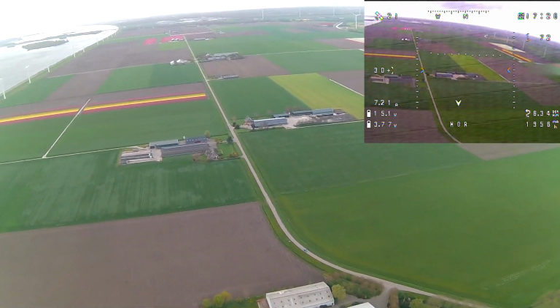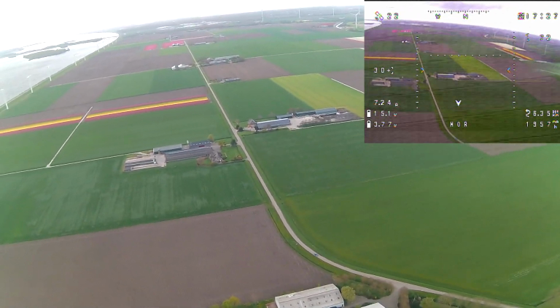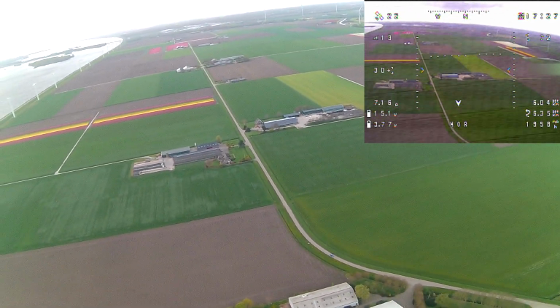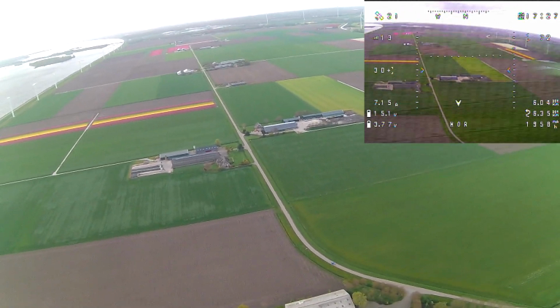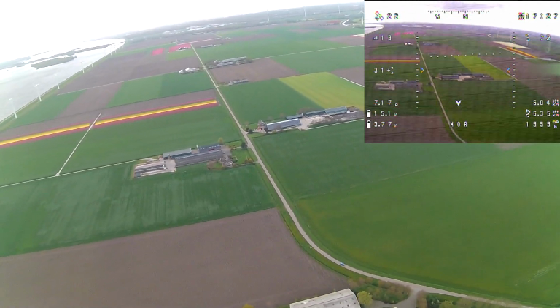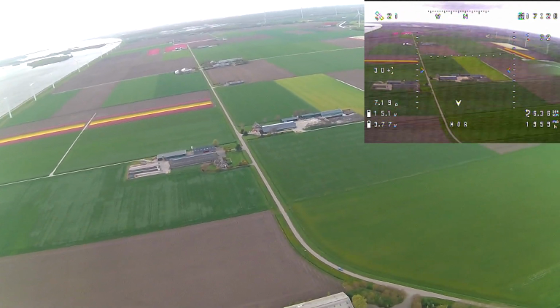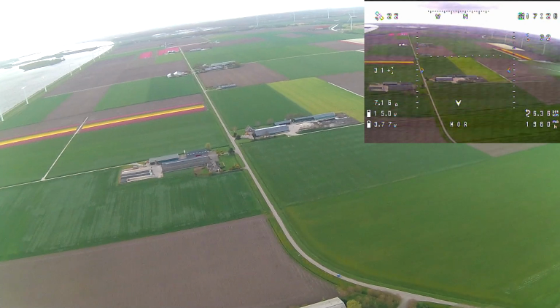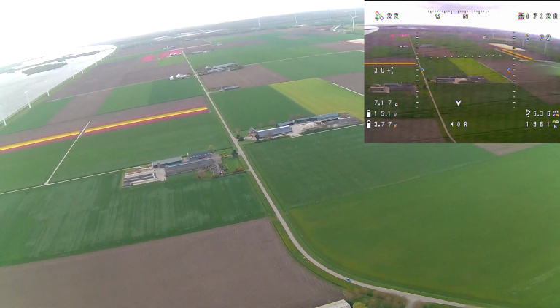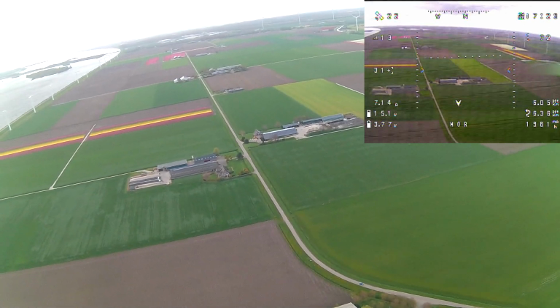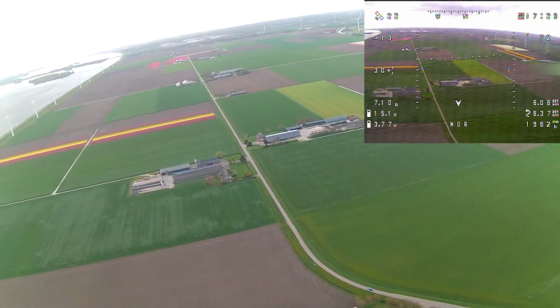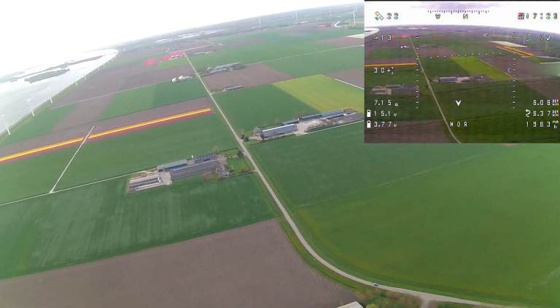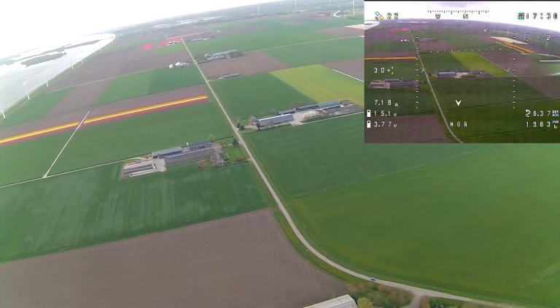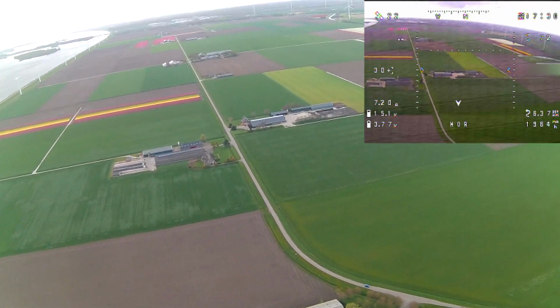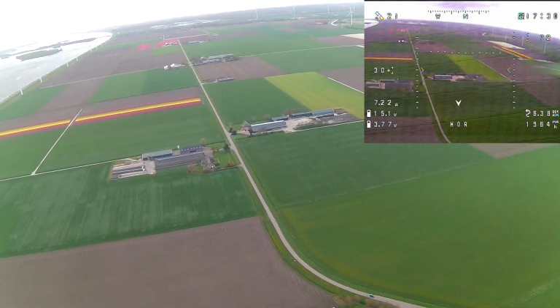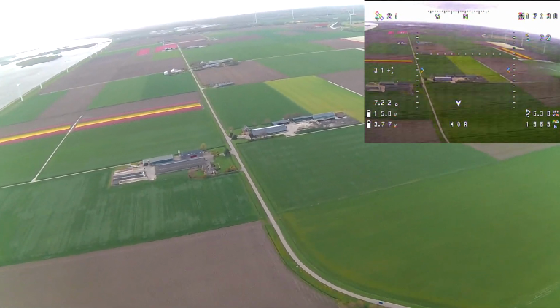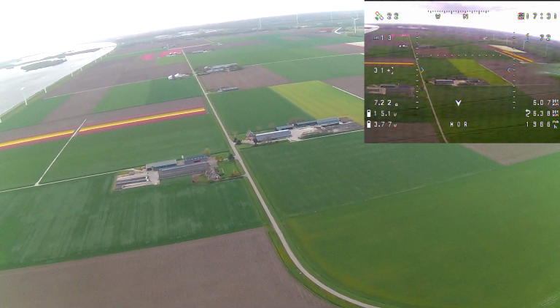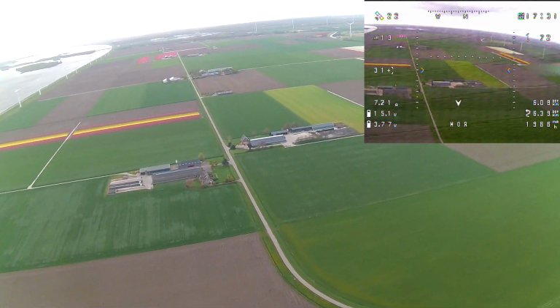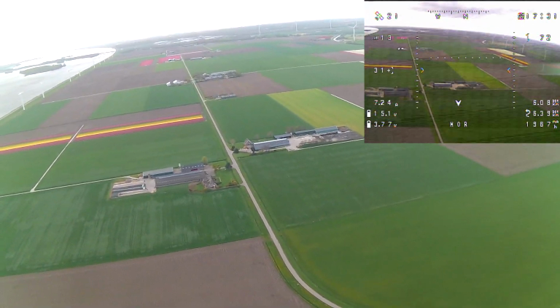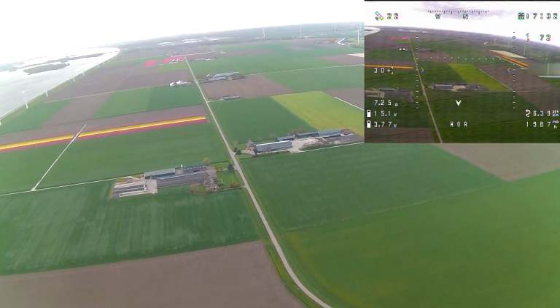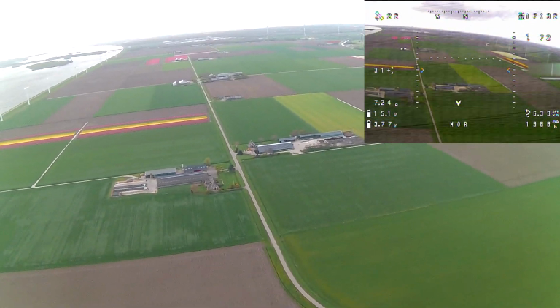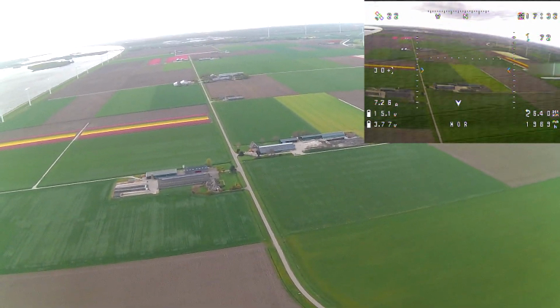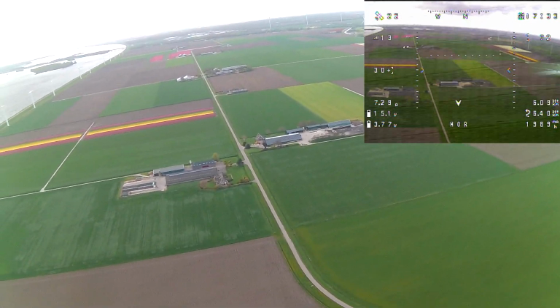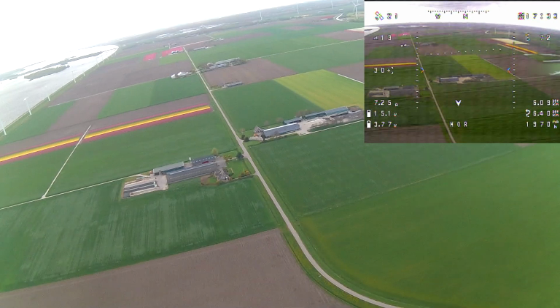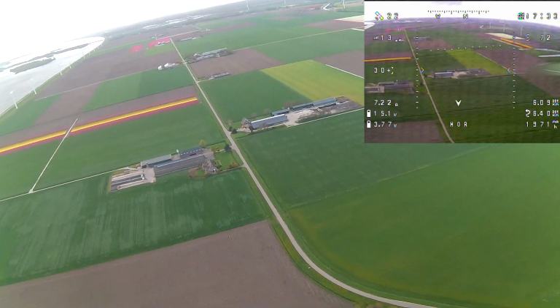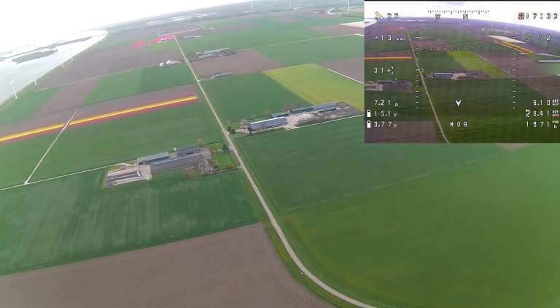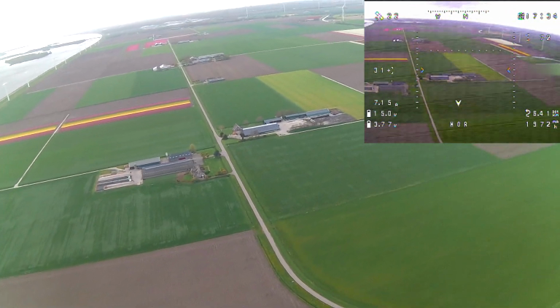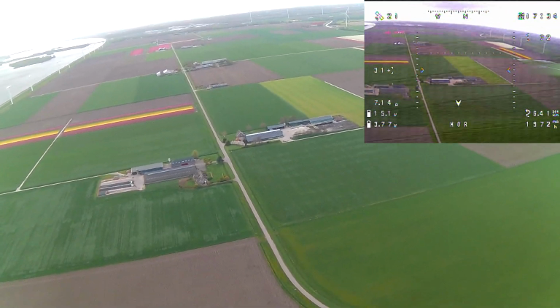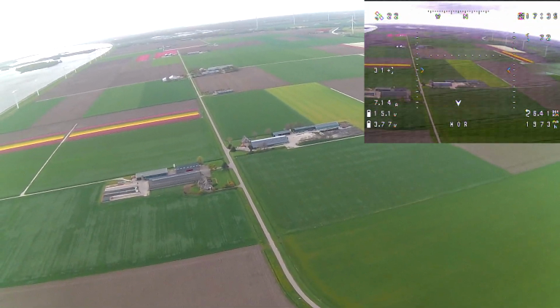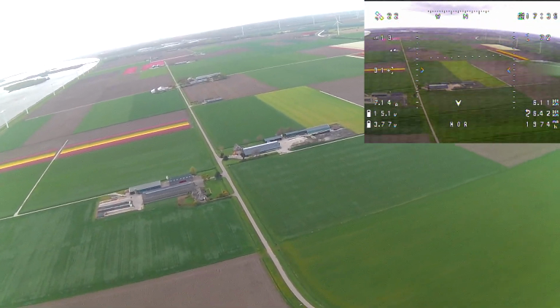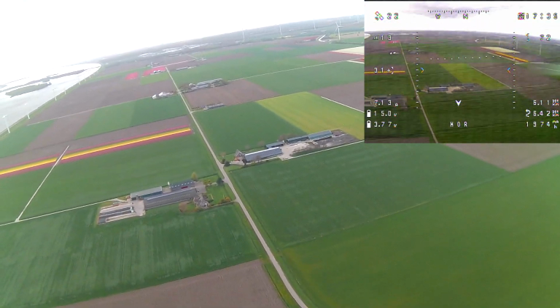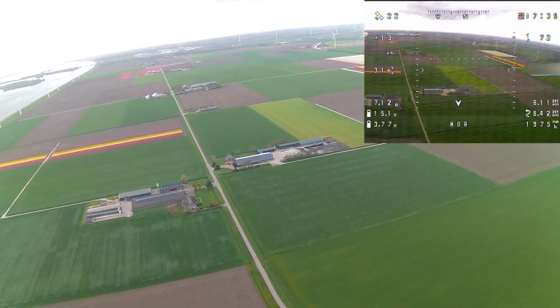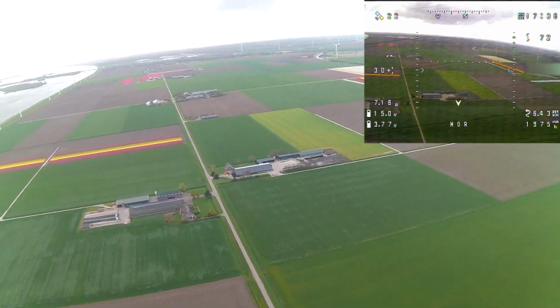Being at a distance where the video link got bad enough that I couldn't even see the horizon or the flight parameters, I activated return to home.